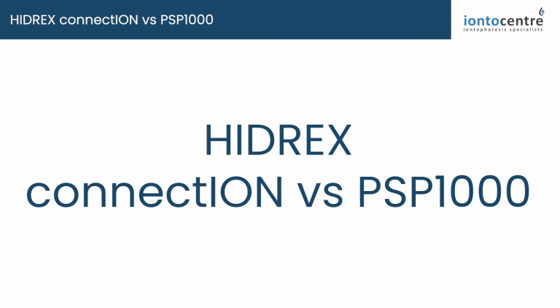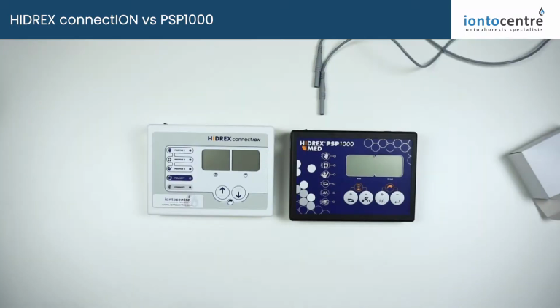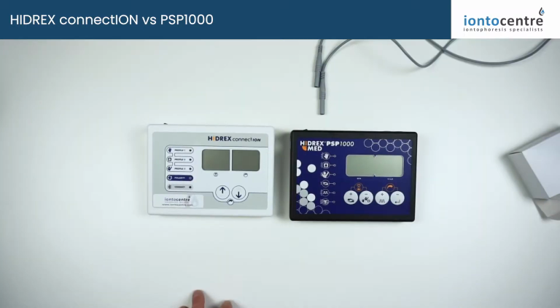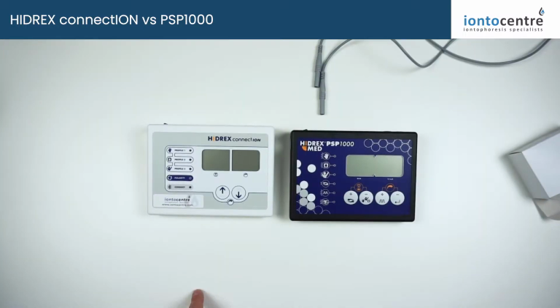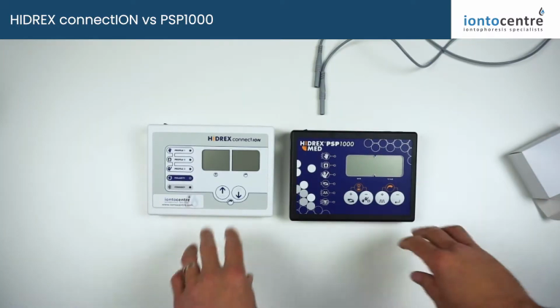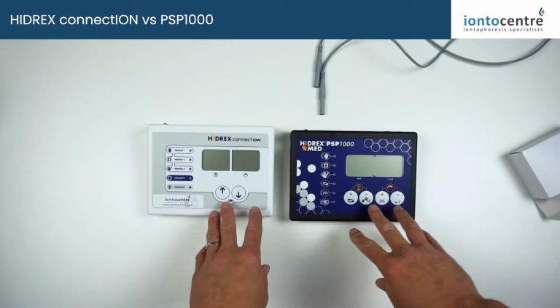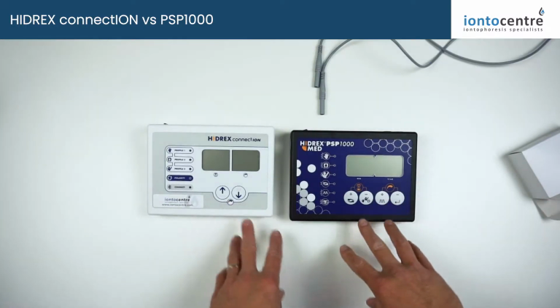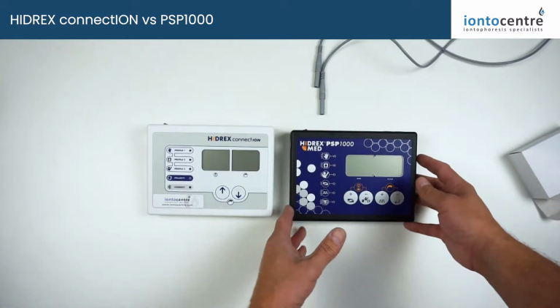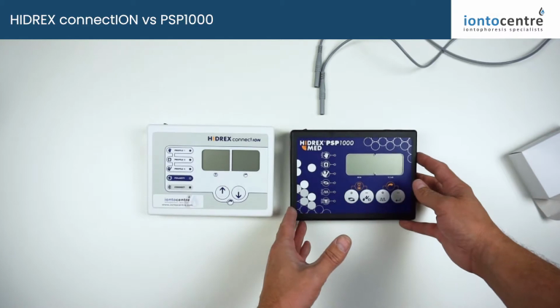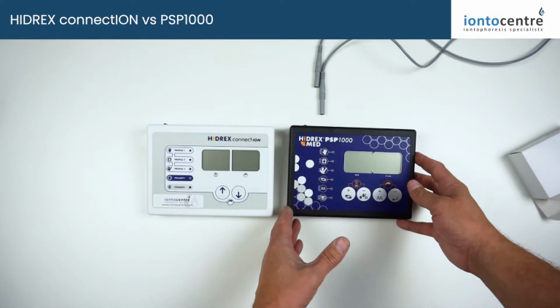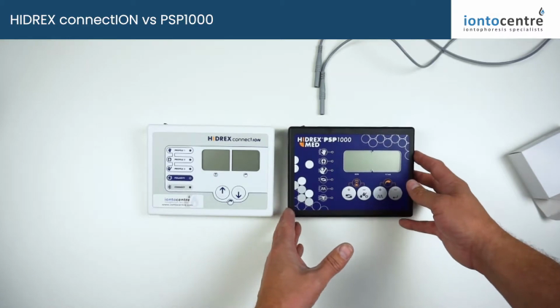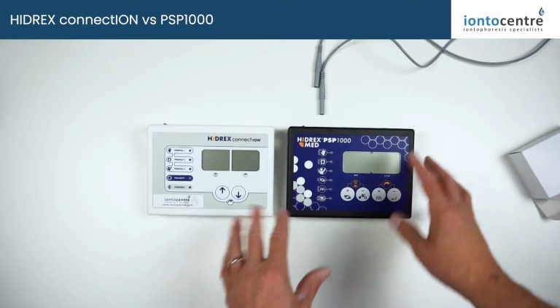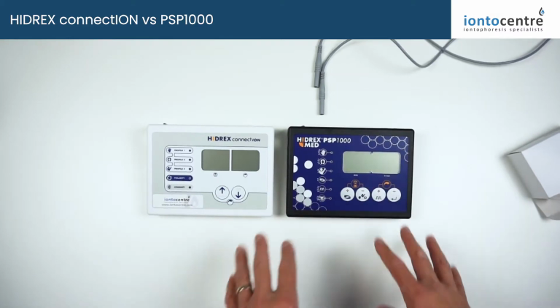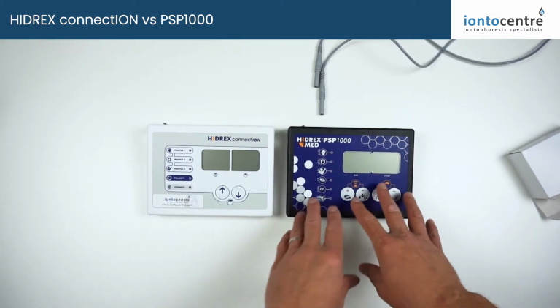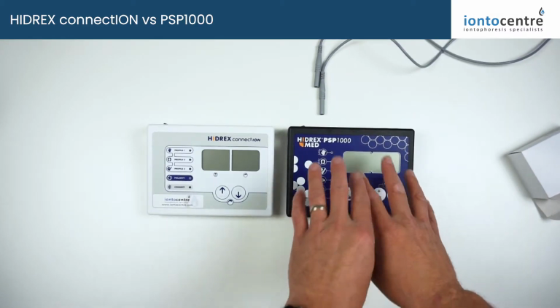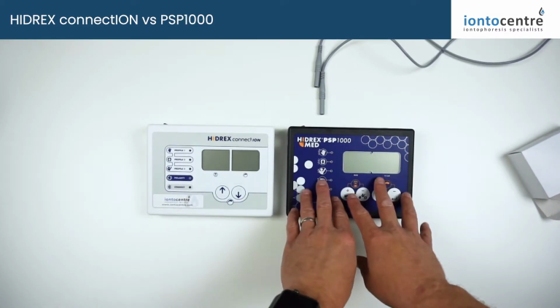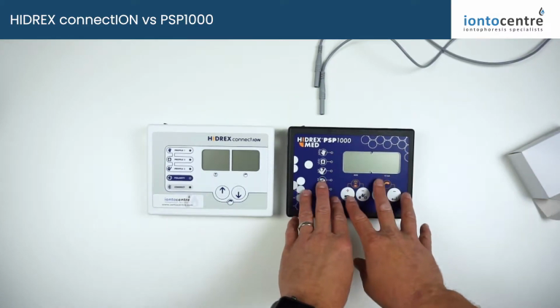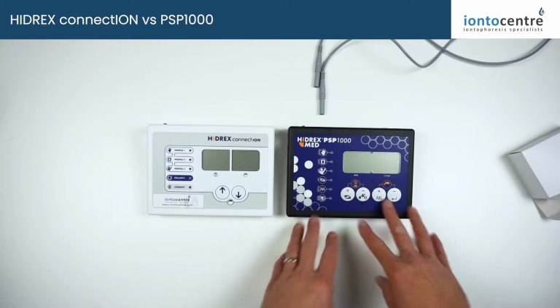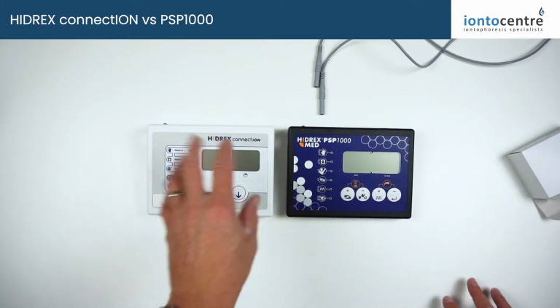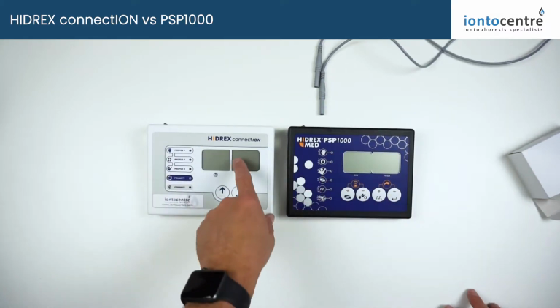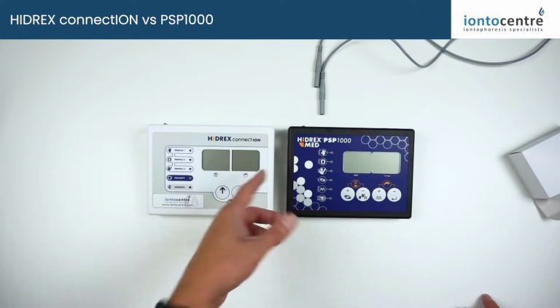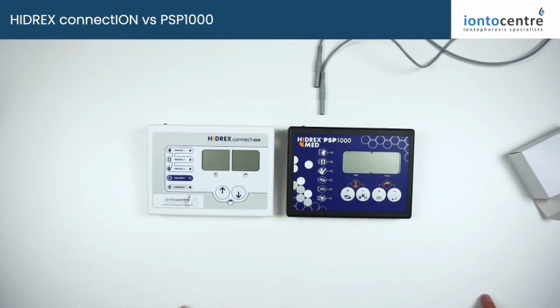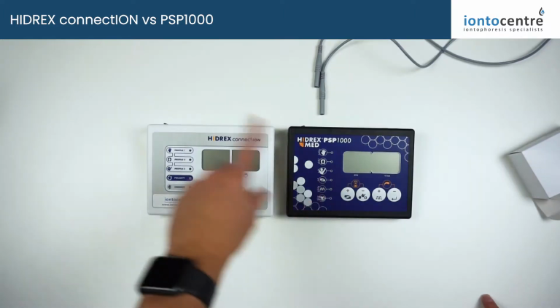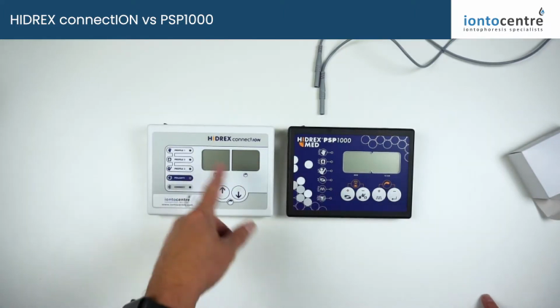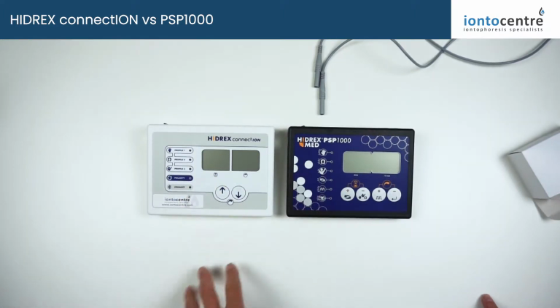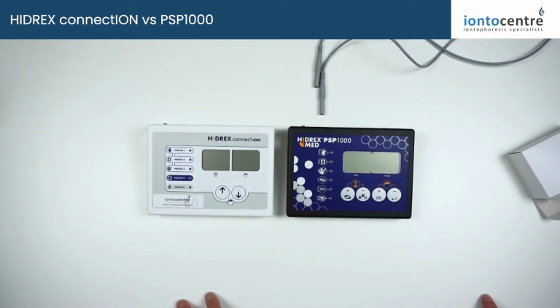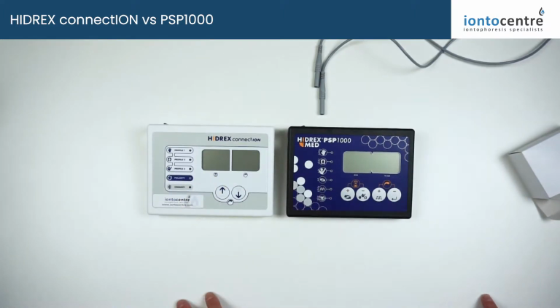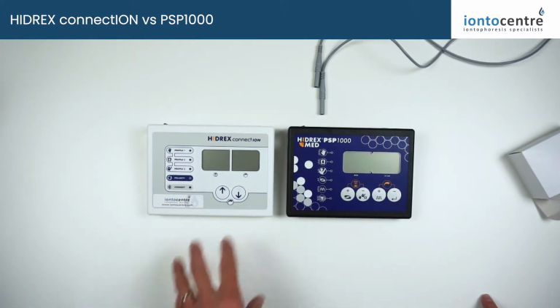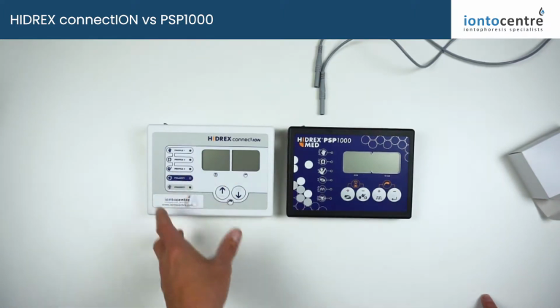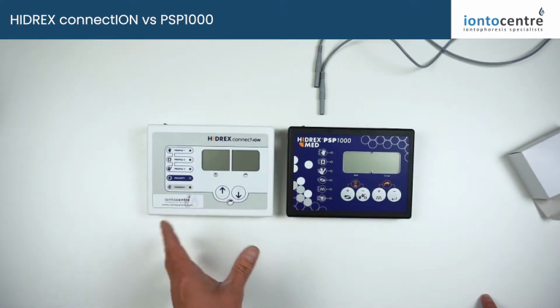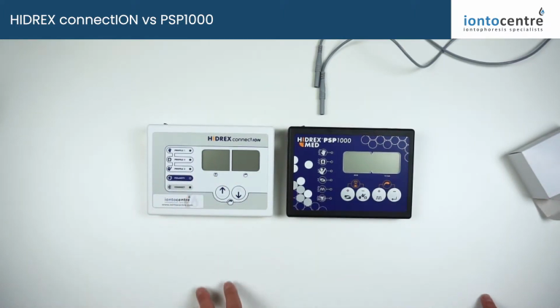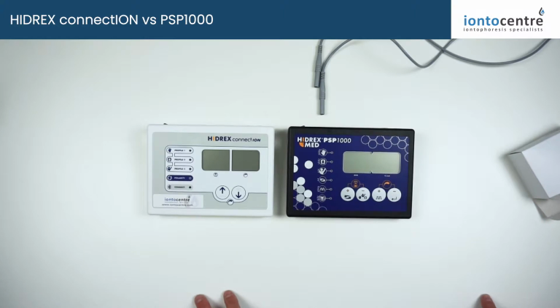Coming on to the control panel itself, just to highlight some of the main and key differences between the old PSP1000 and the new Kinect ION. They've simplified the control panel to make it a little bit less confusing.